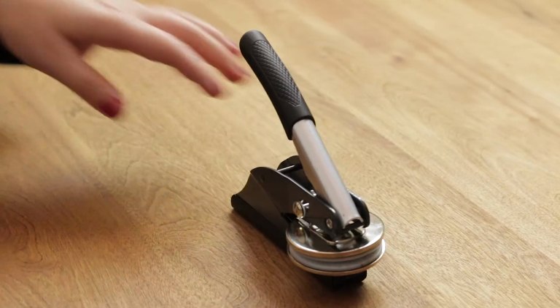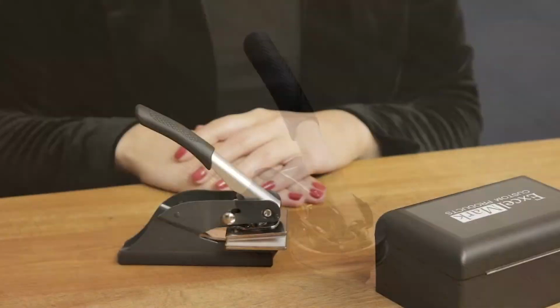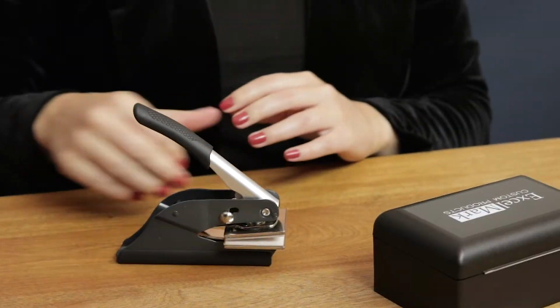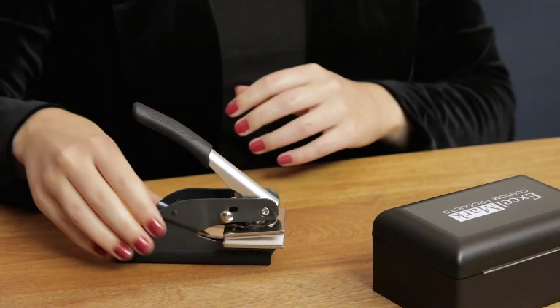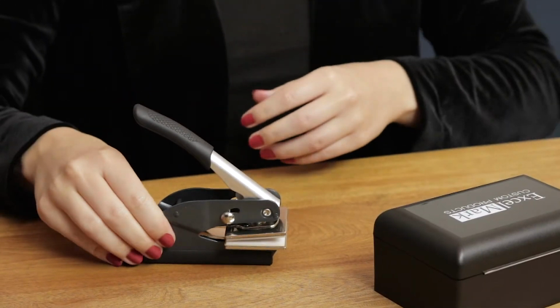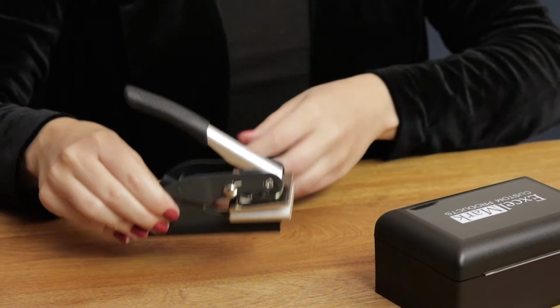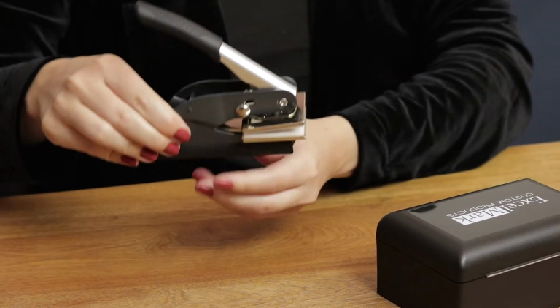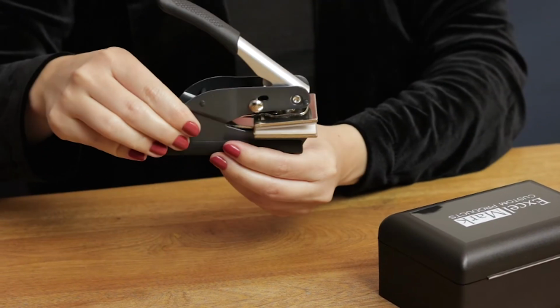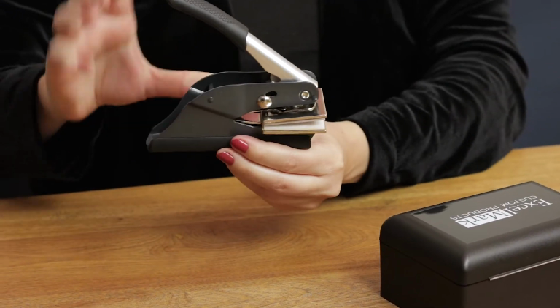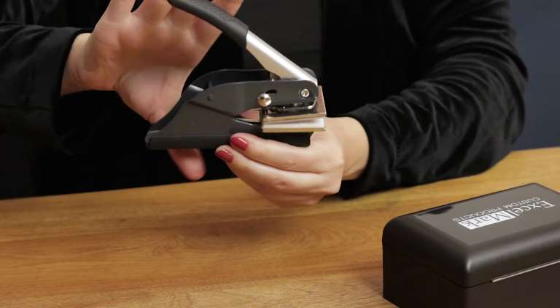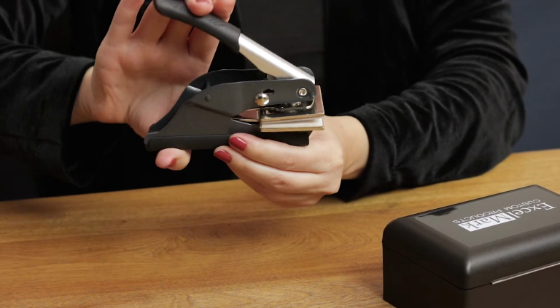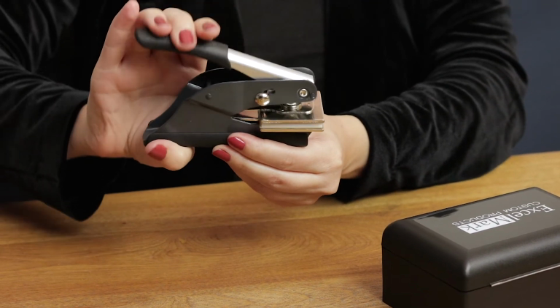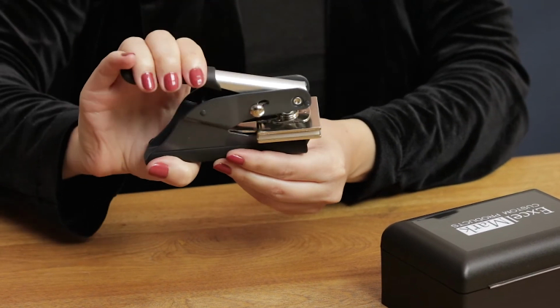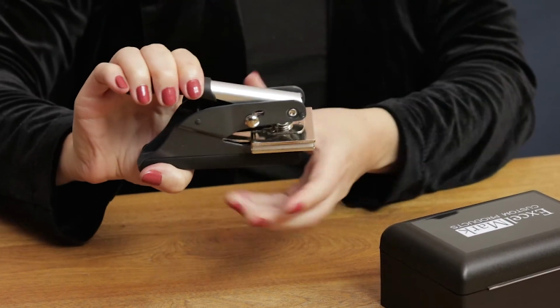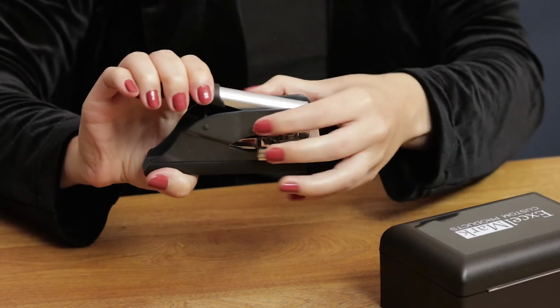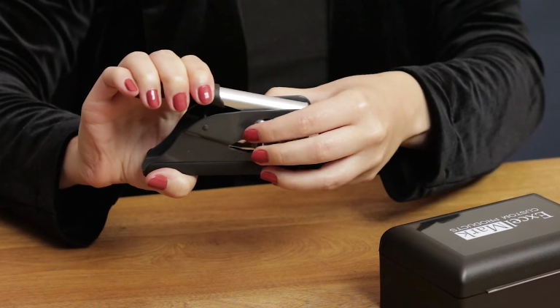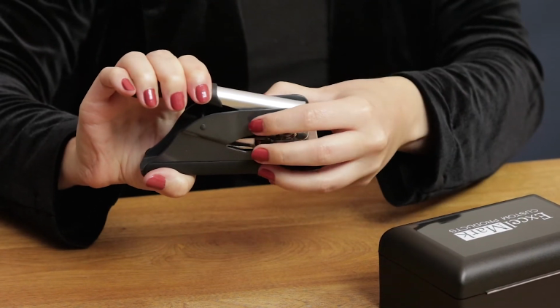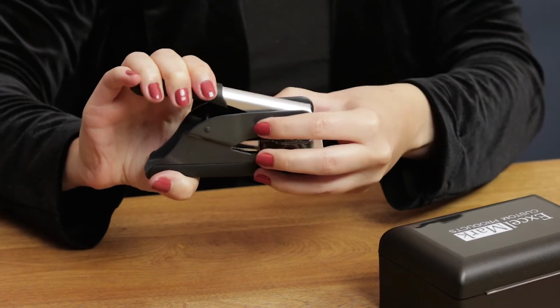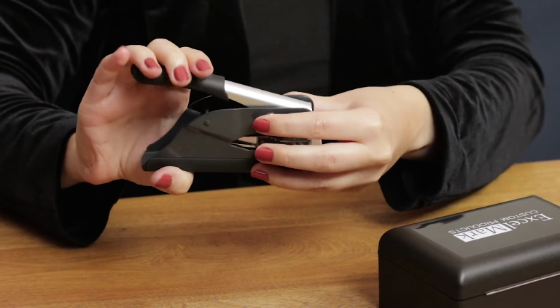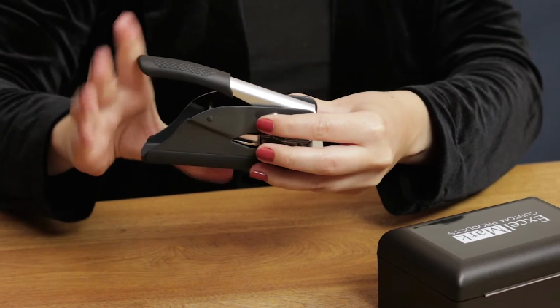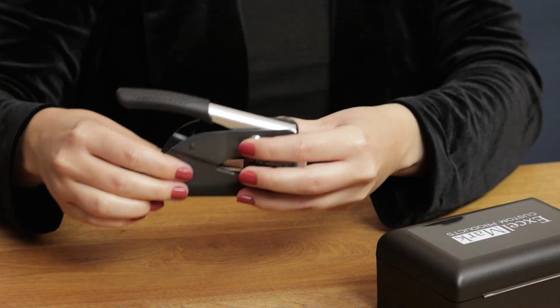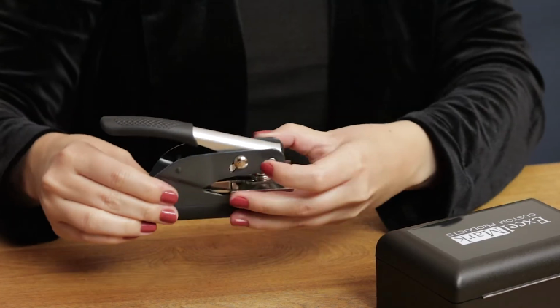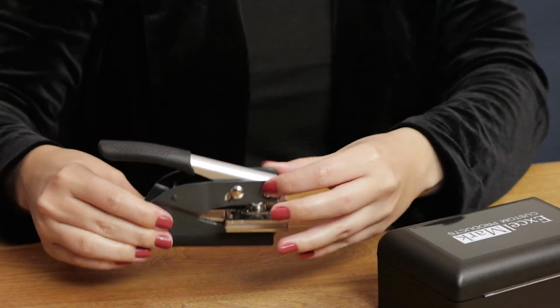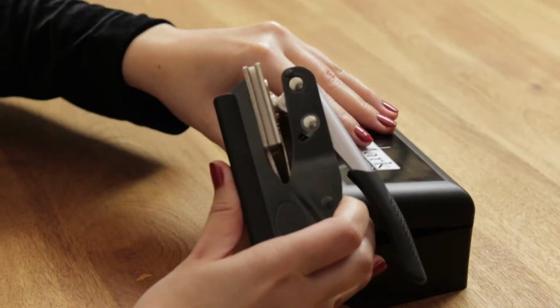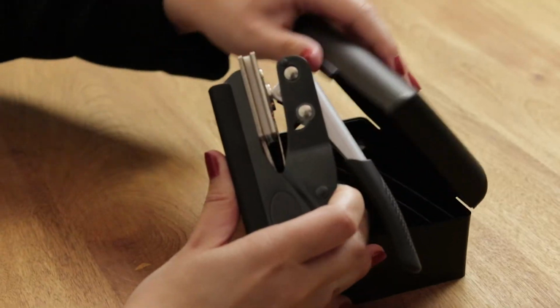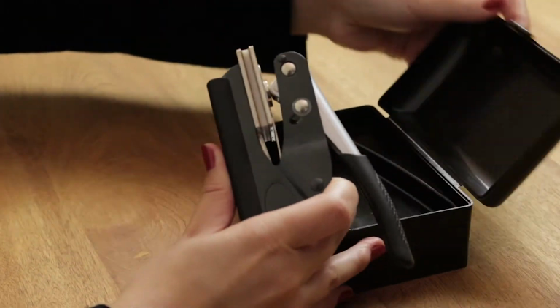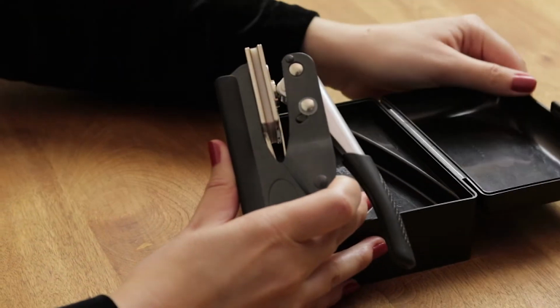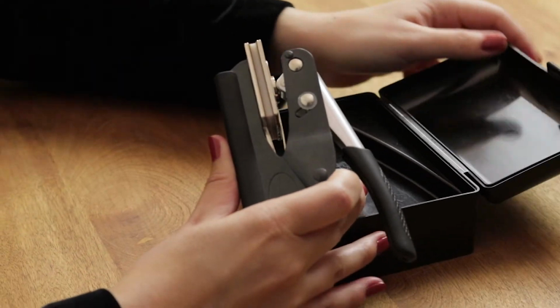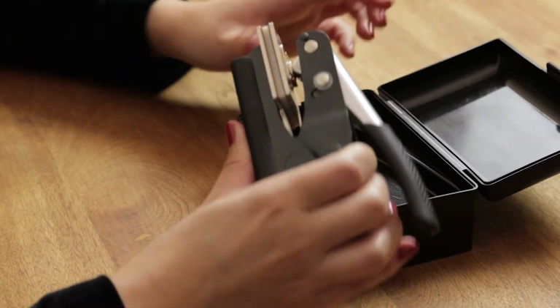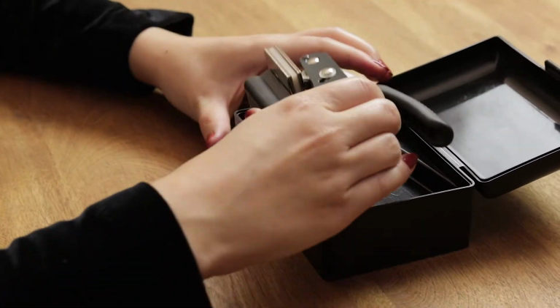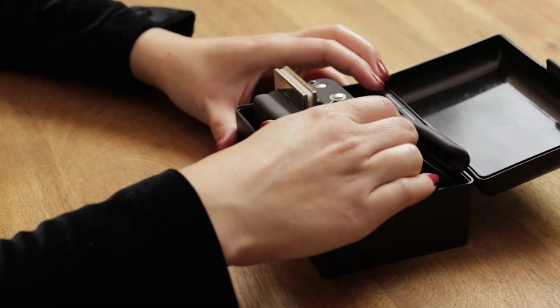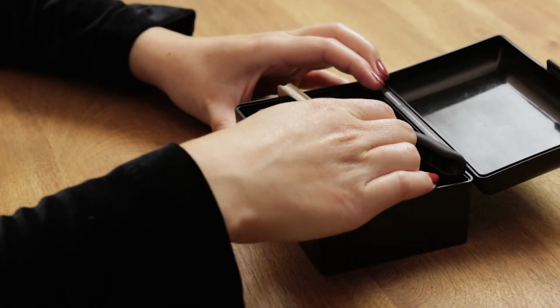To store your embosser back in the box, hold the handle down and move the locking switch up to keep the embosser in a closed position.